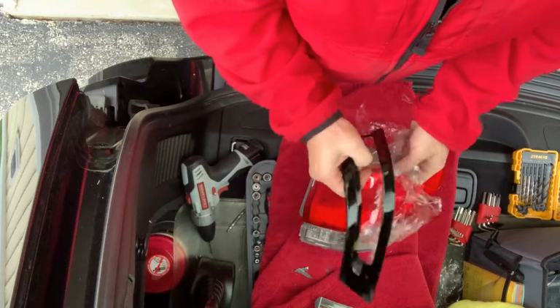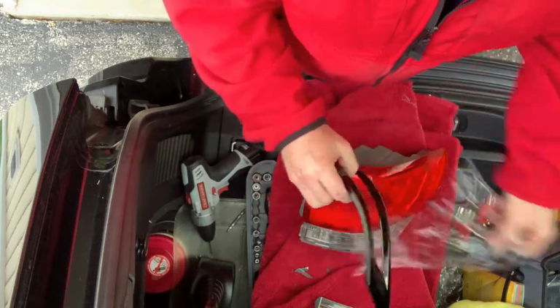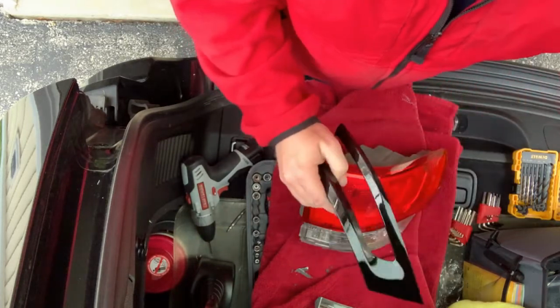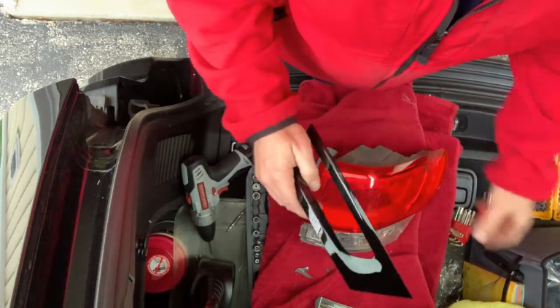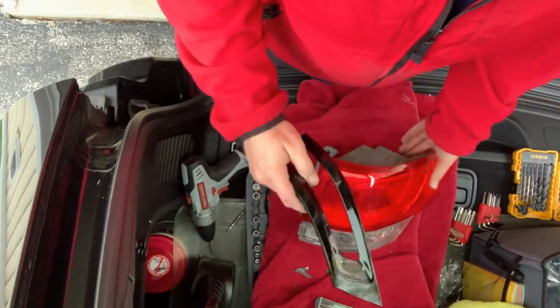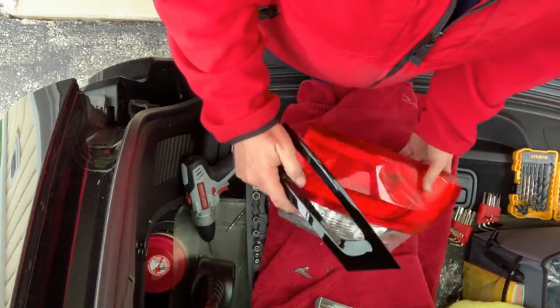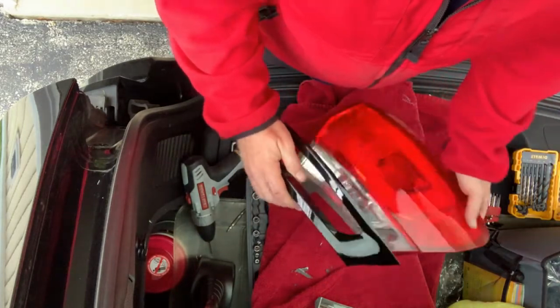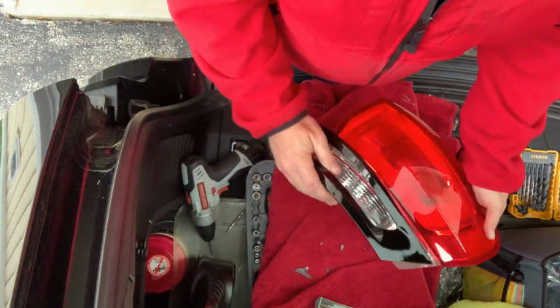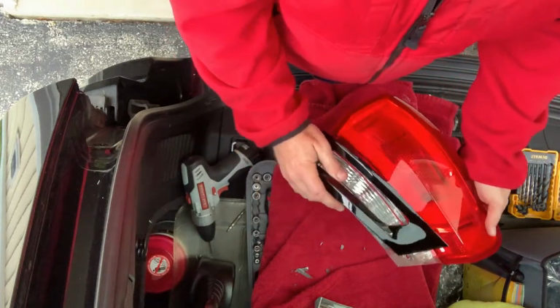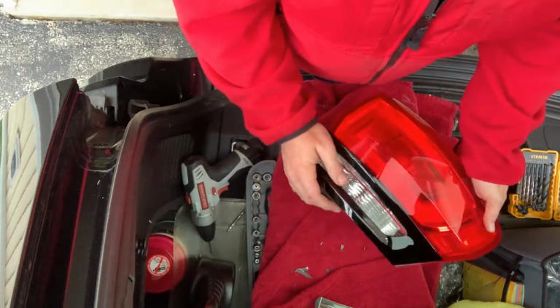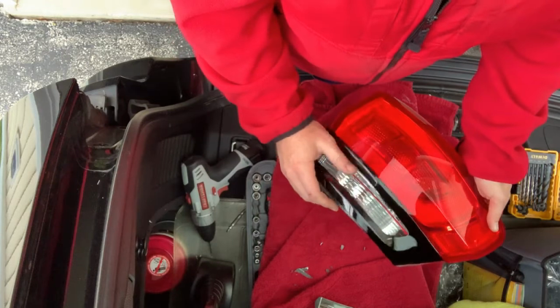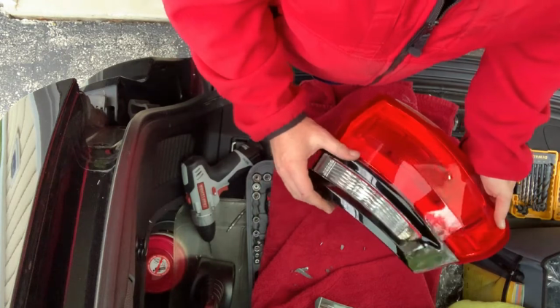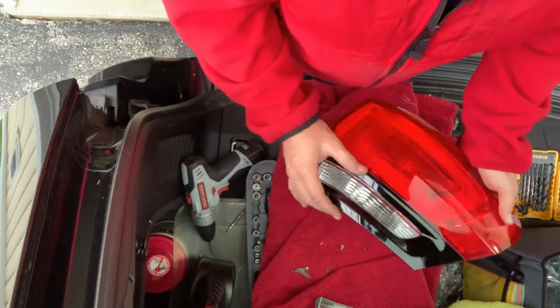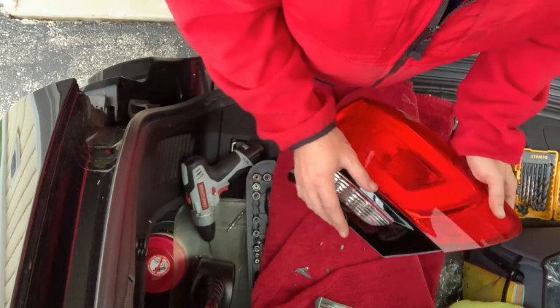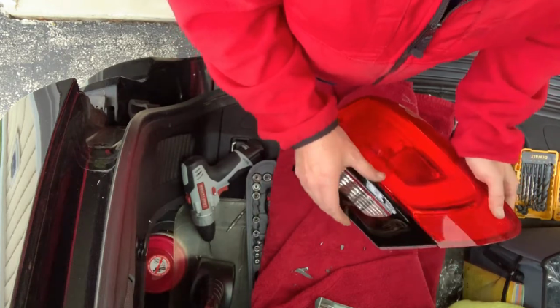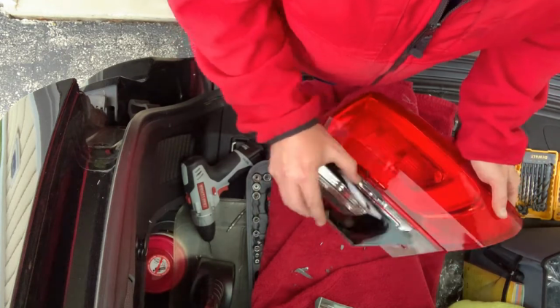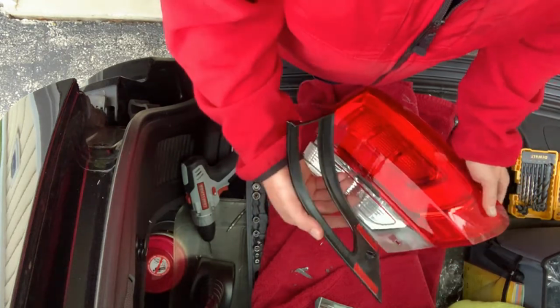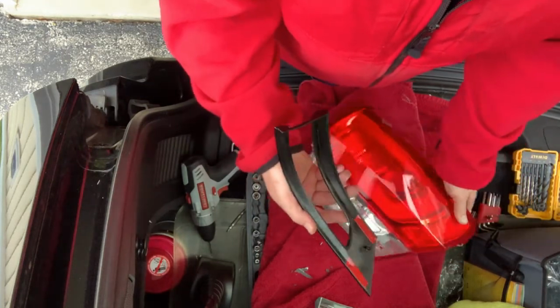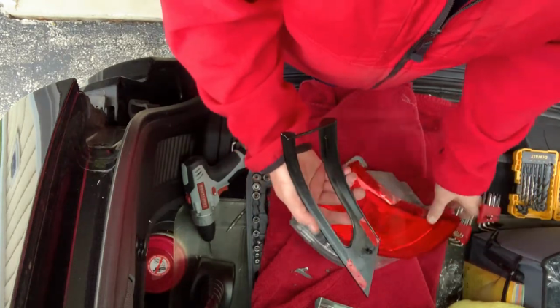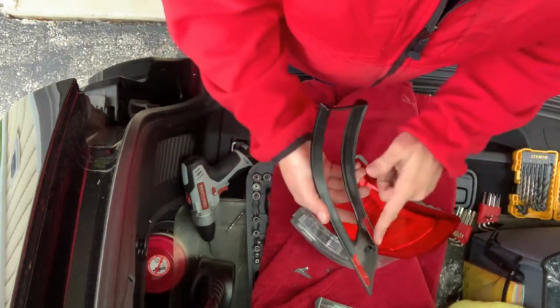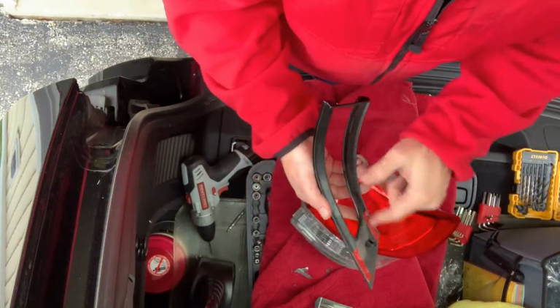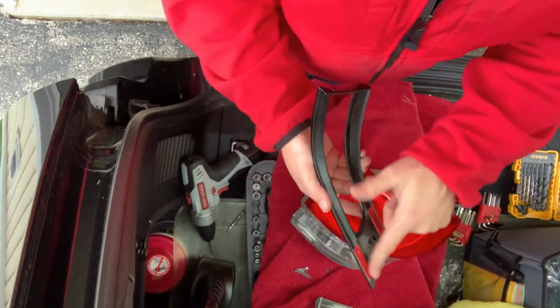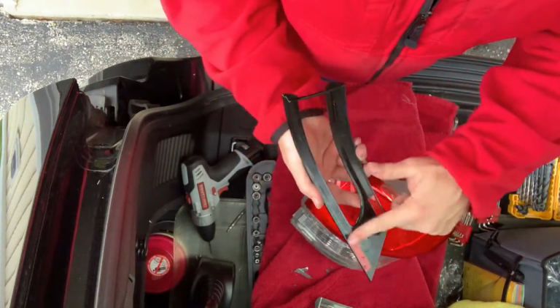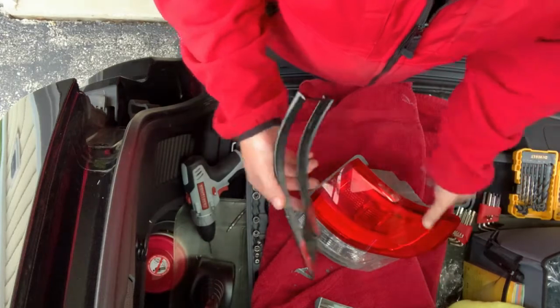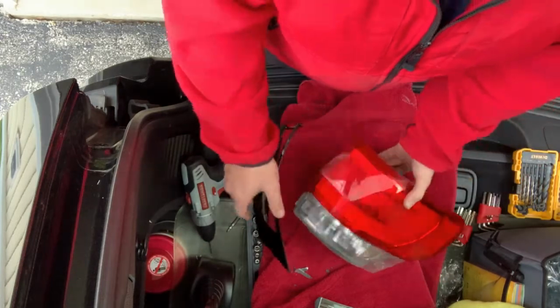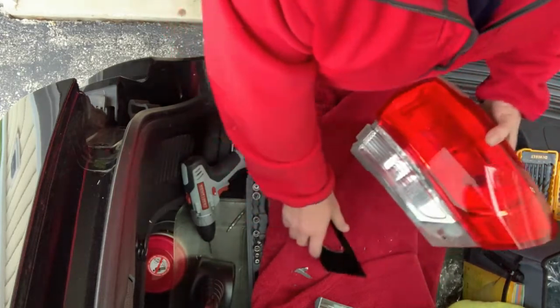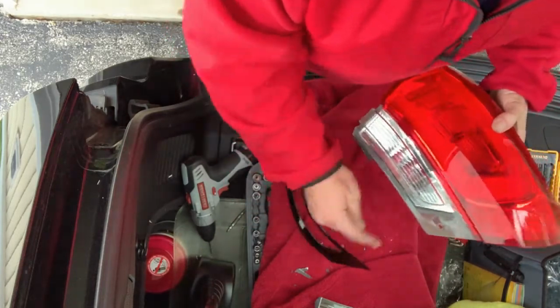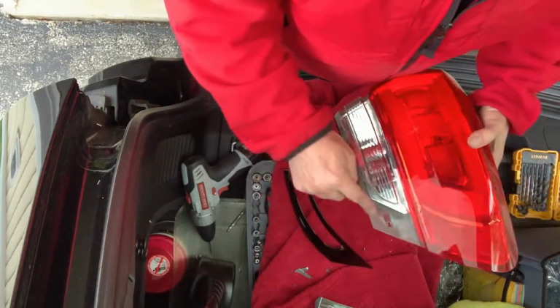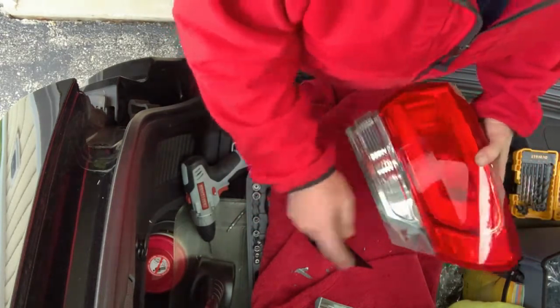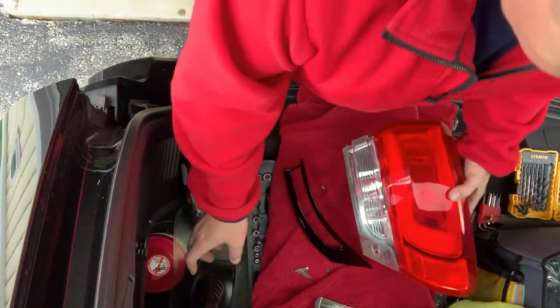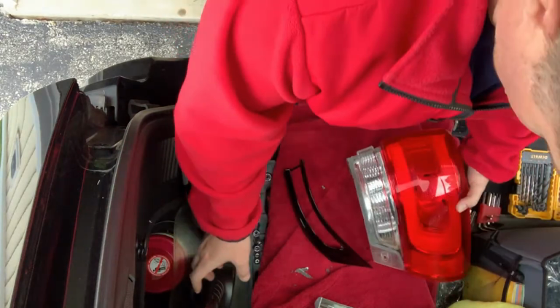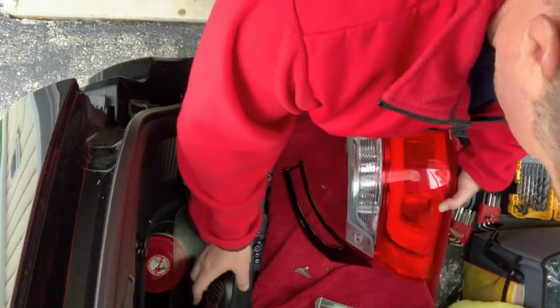Get the new piece — I got these off Amazon for $50 and it included all four bezels. It matches up really really well, probably like nine out of ten for how well it fits. The only problem was that the spot where the hex key screw goes in was not a perfect fit.